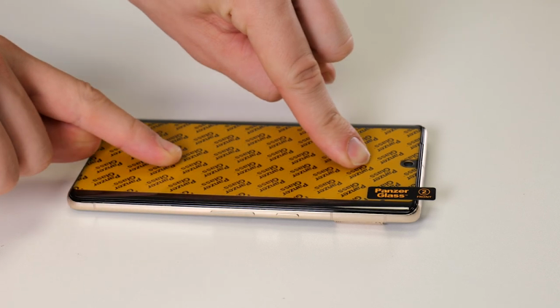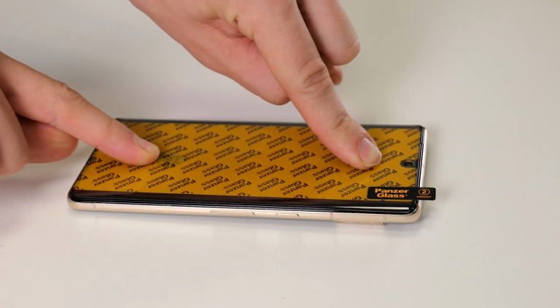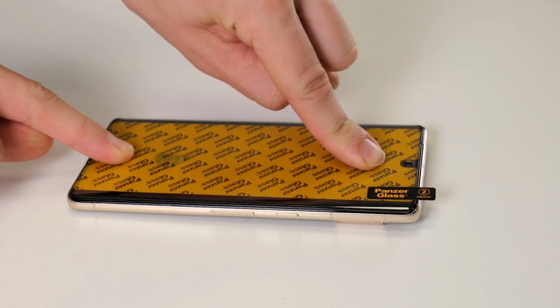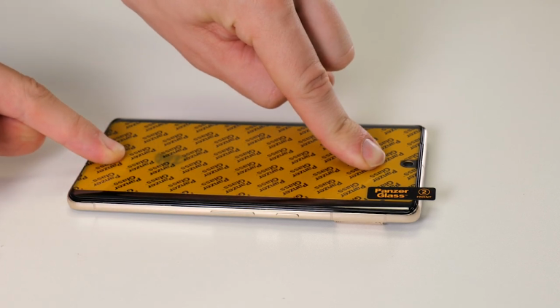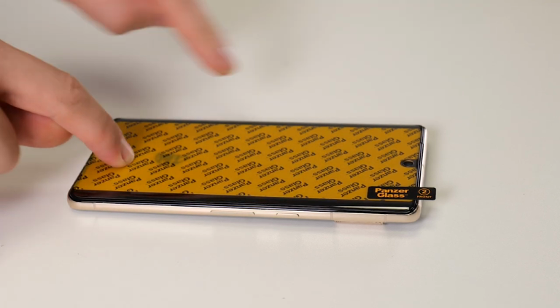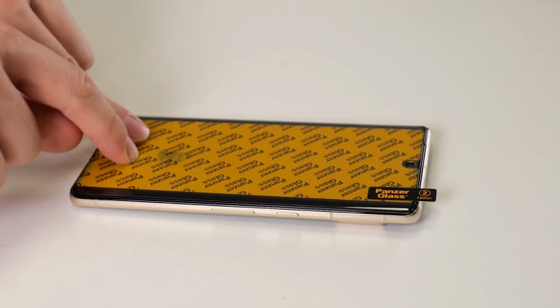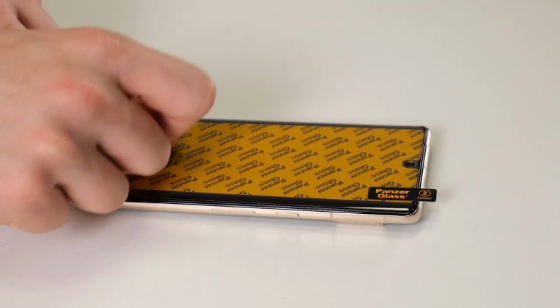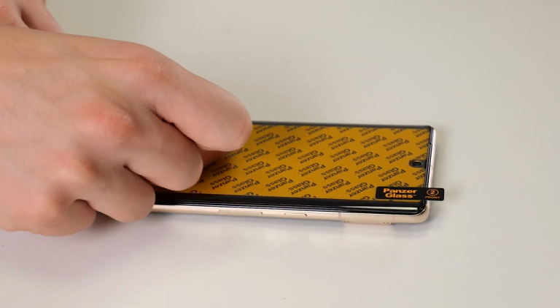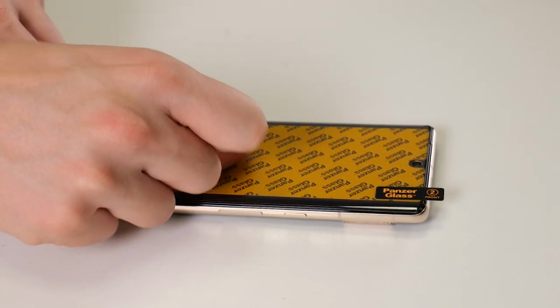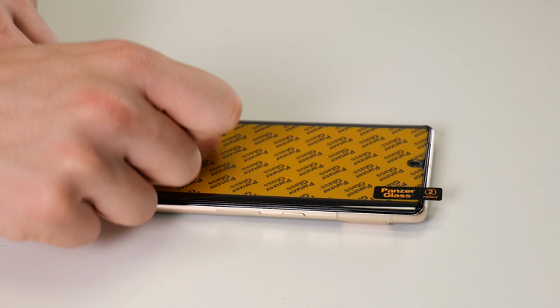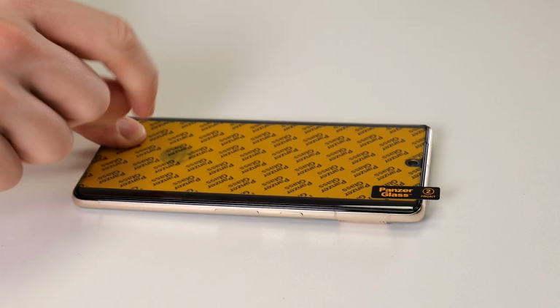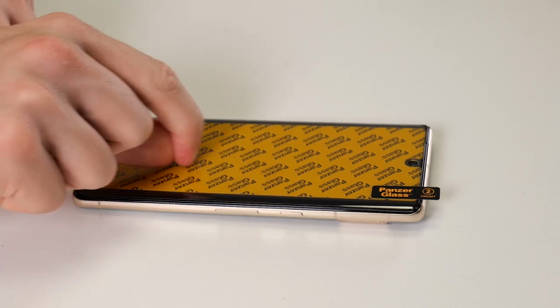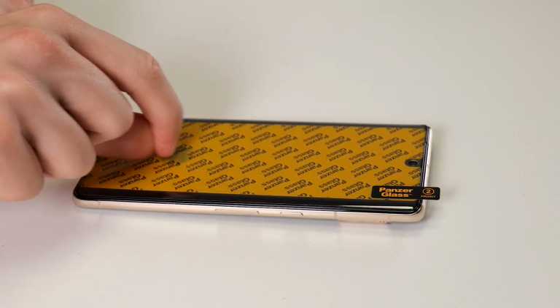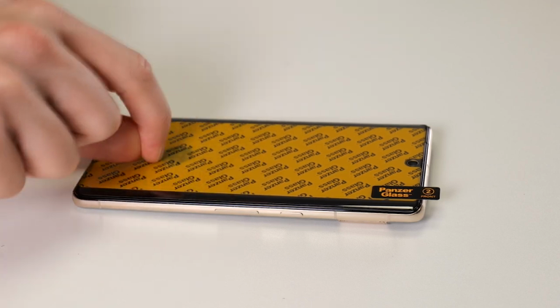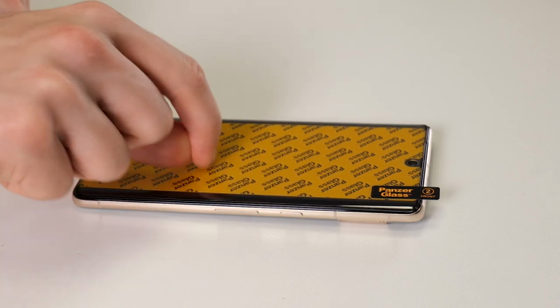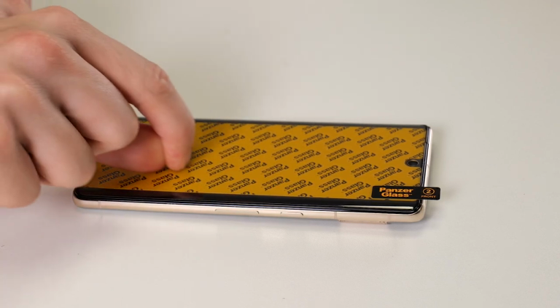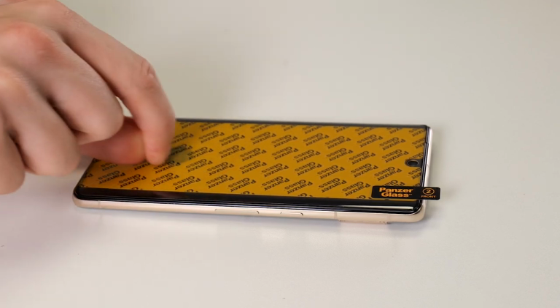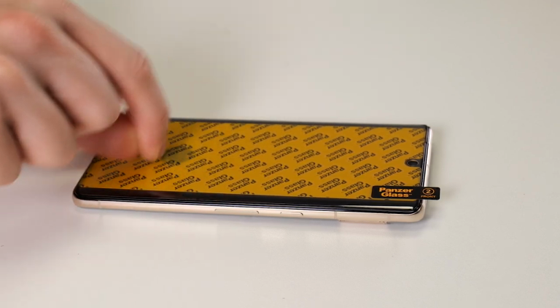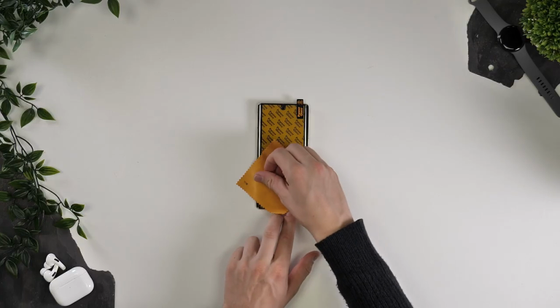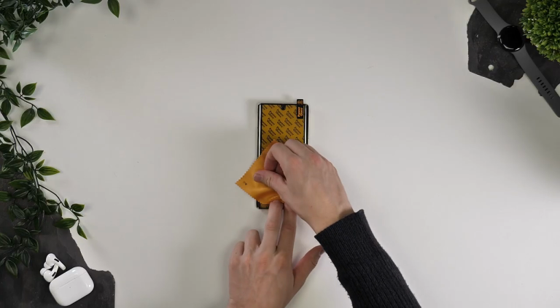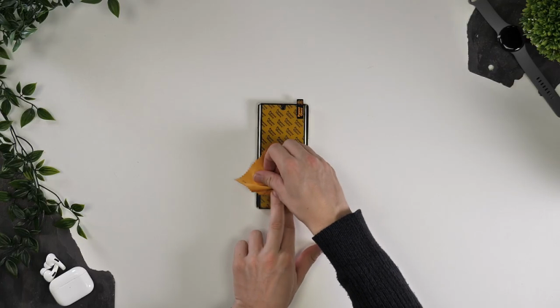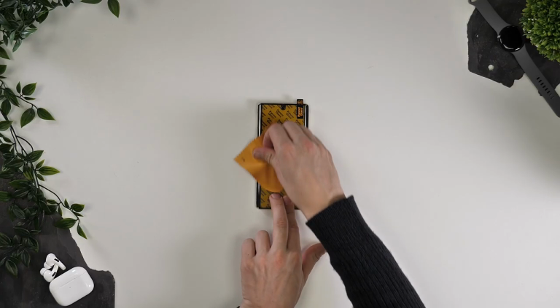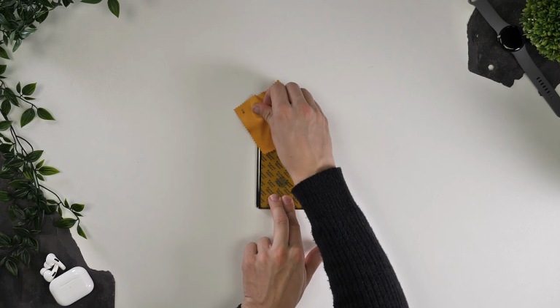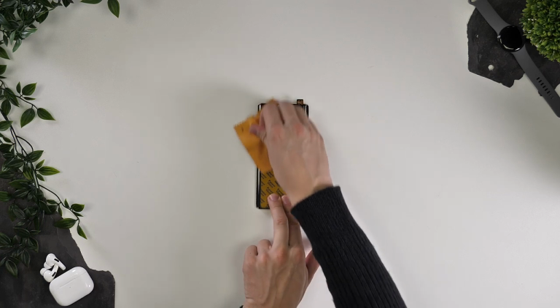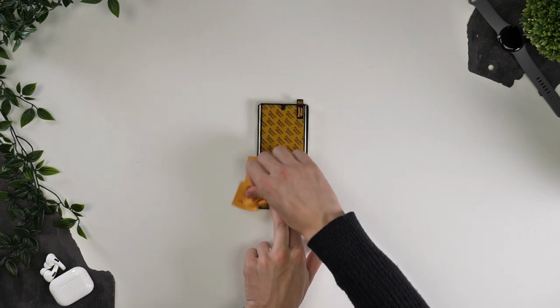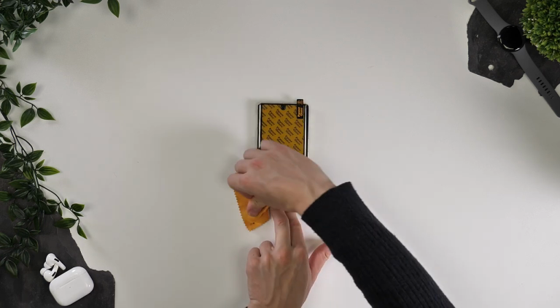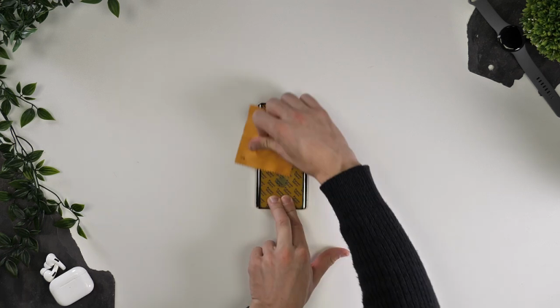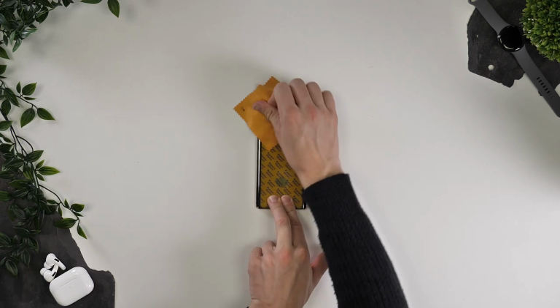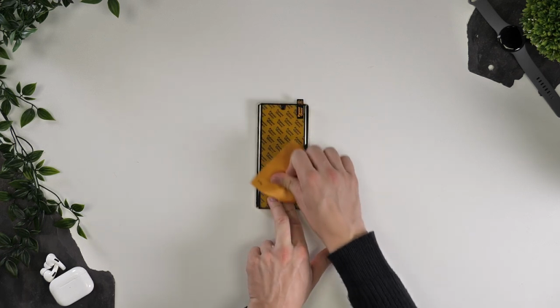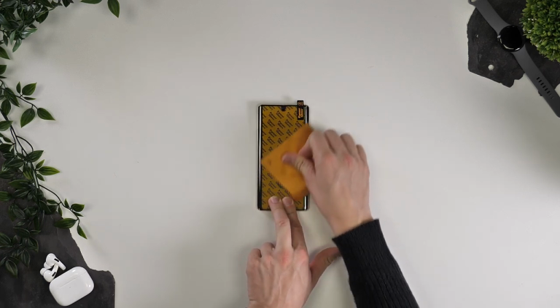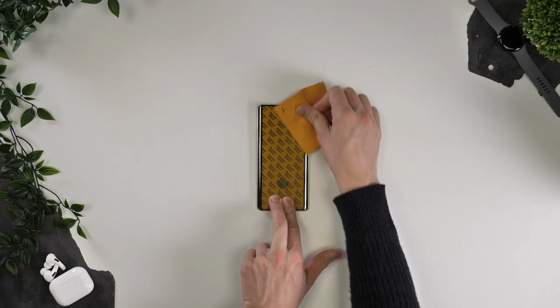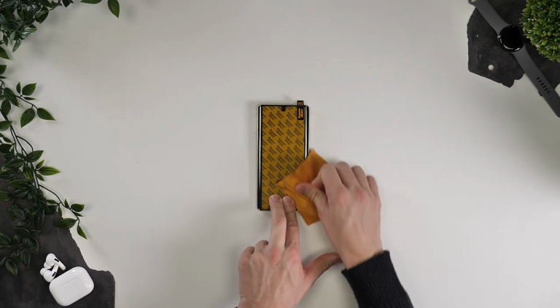Take a final moment to check you're happy with the way the screen protector is seated. Then apply a little pressure with your fingers. At this point you may want to take your cloth again and give it a wipe all over so it makes perfect contact.